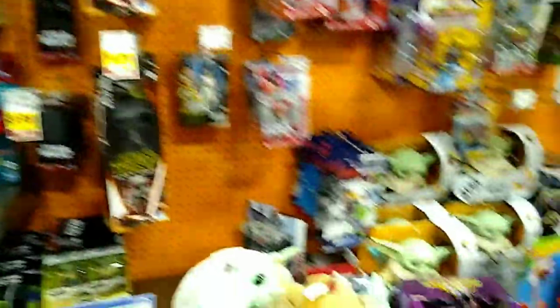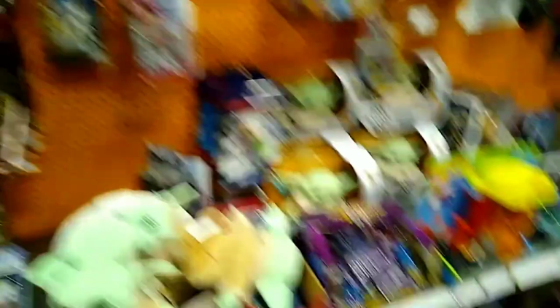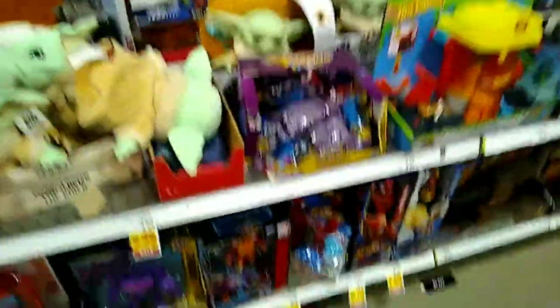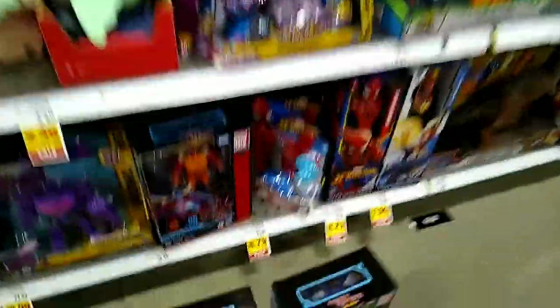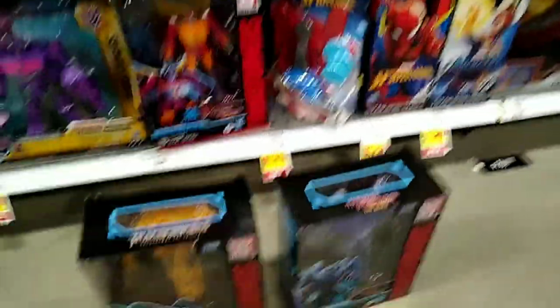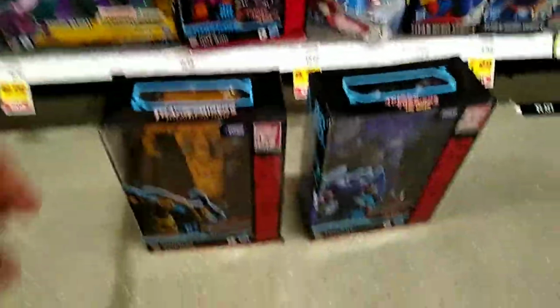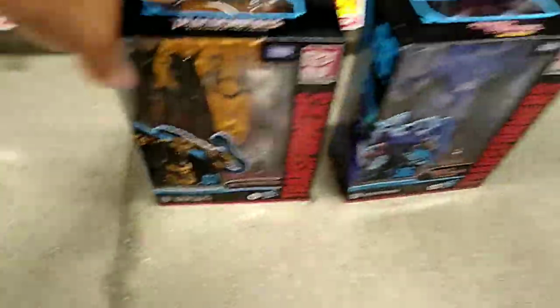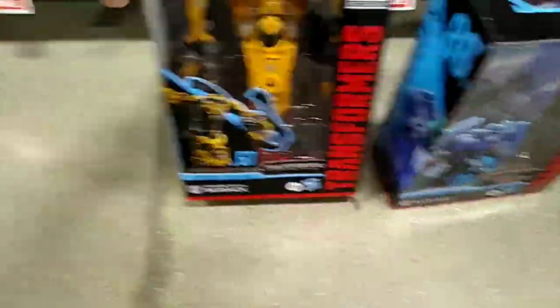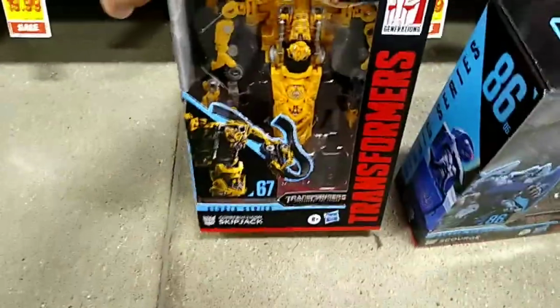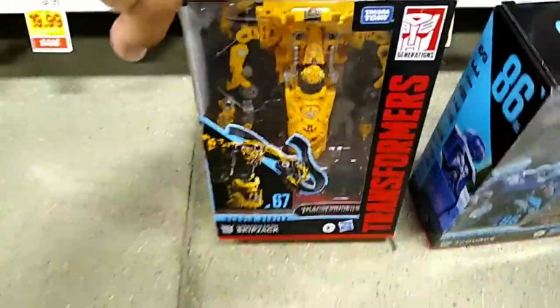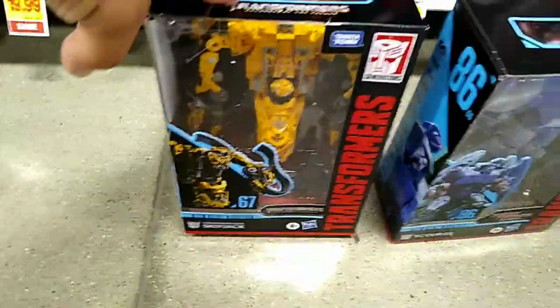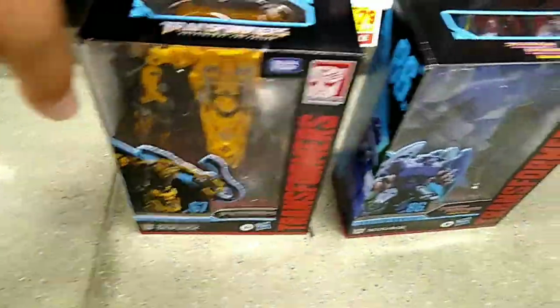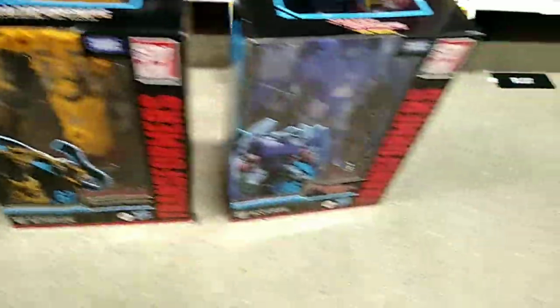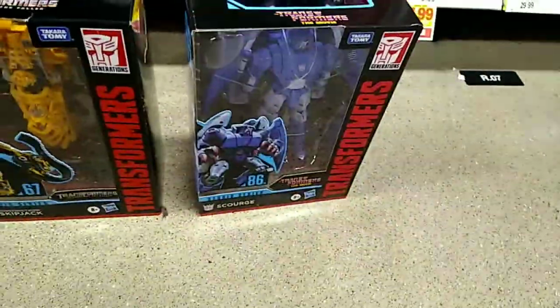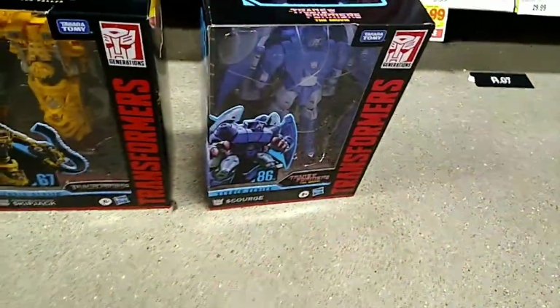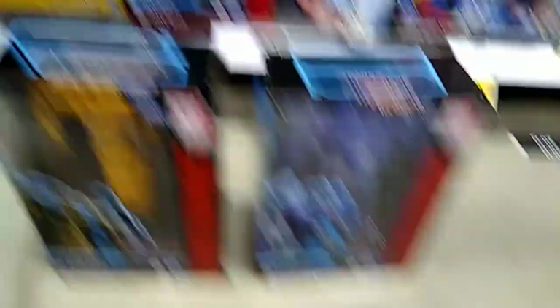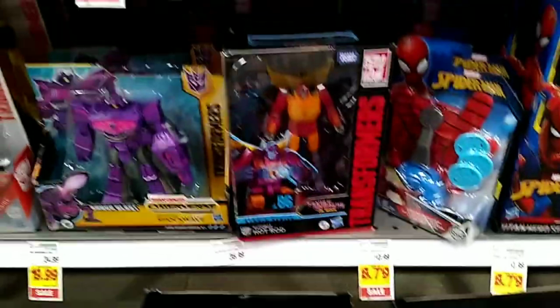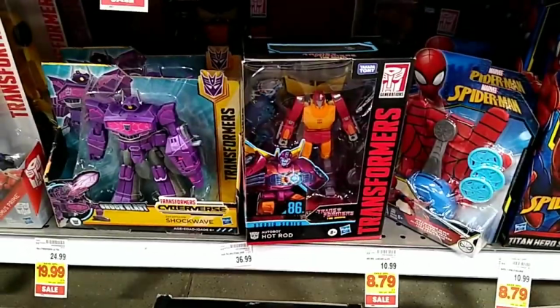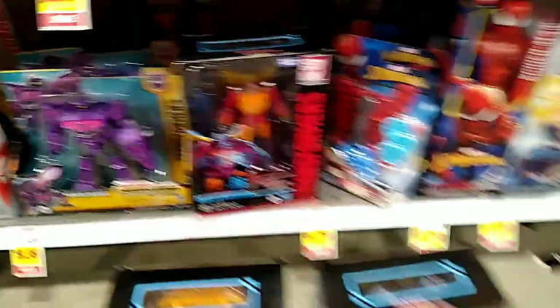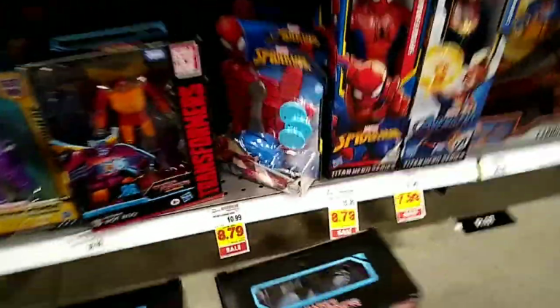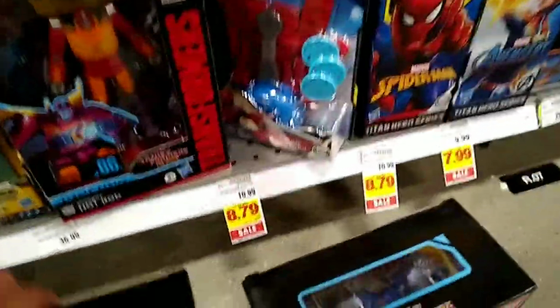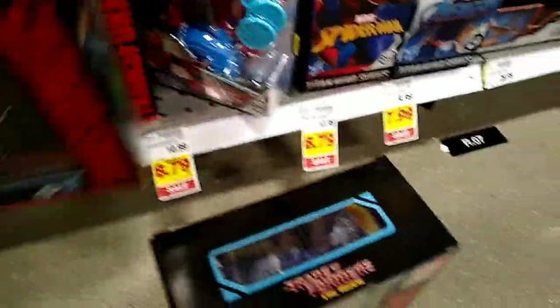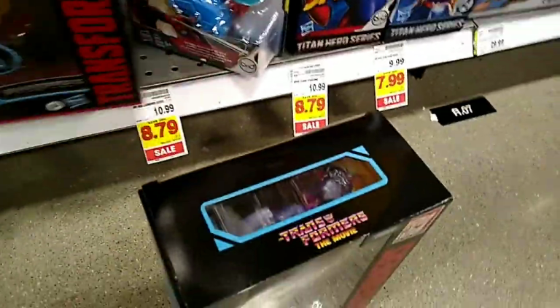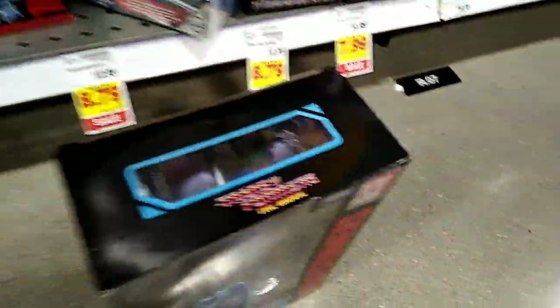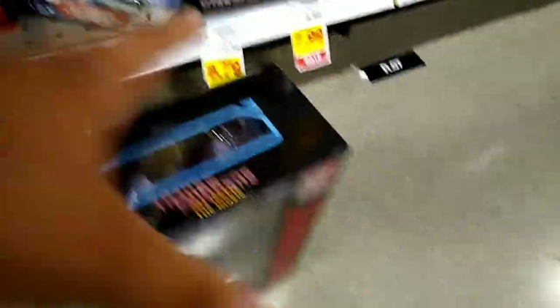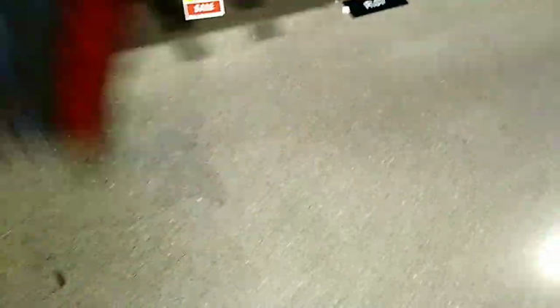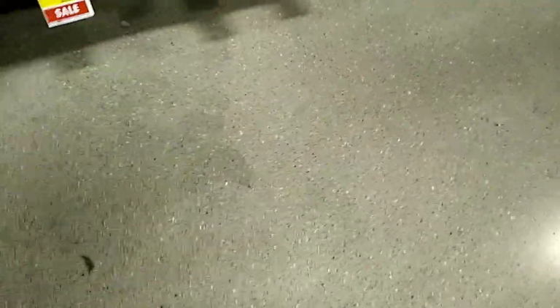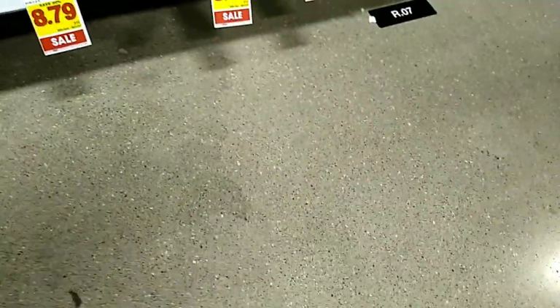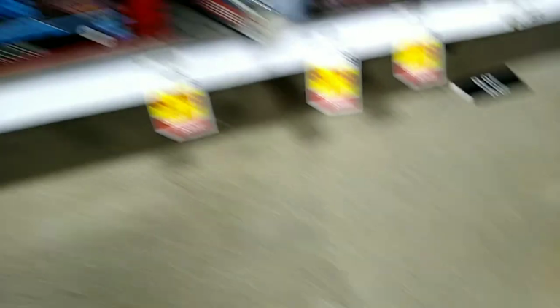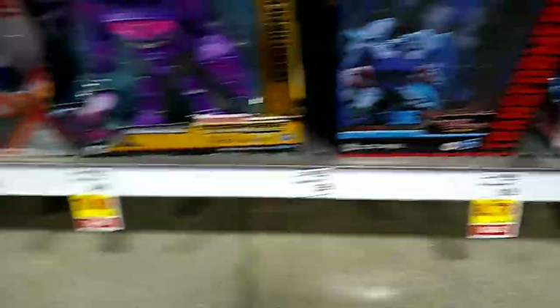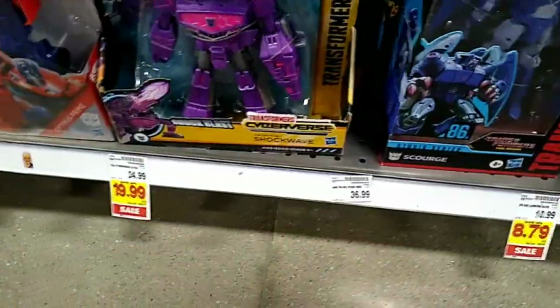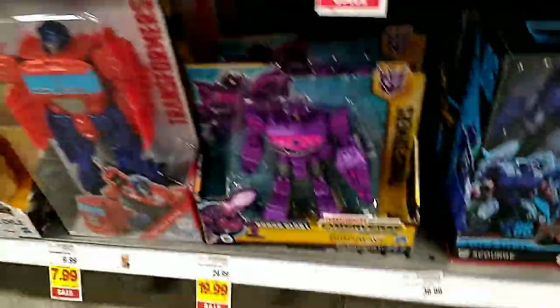They do usually have some pretty cool Transformers — we have Skipjack, Scourge, and Hot Rod. I put that back, just wanted to show you guys. I think they're super expensive here though, that's the only downfall.